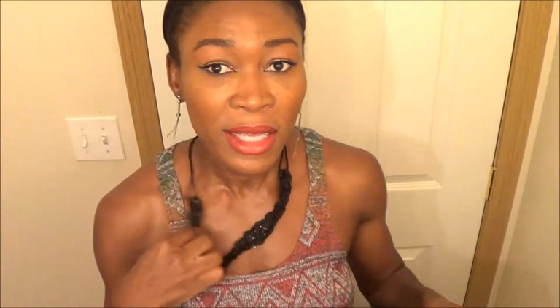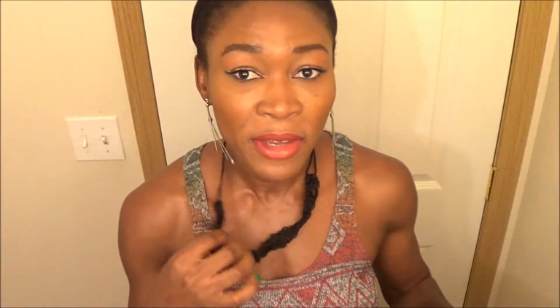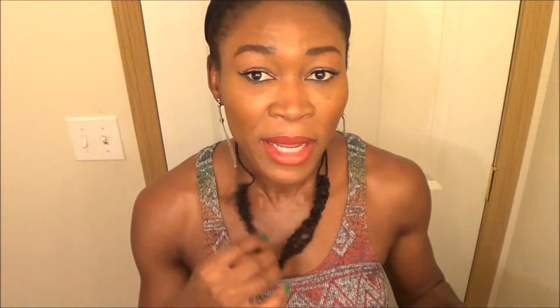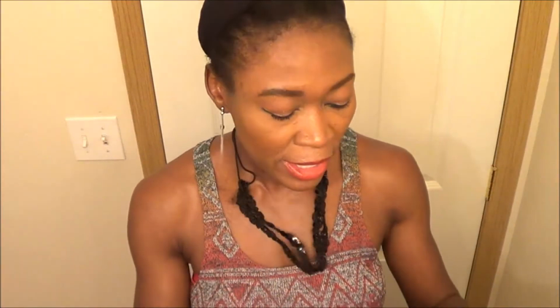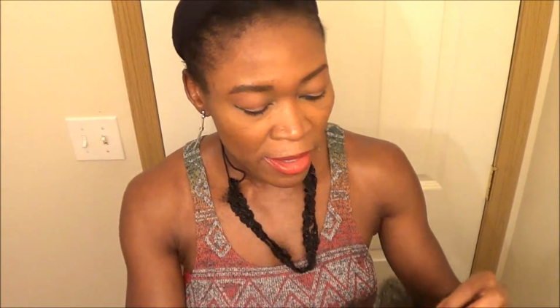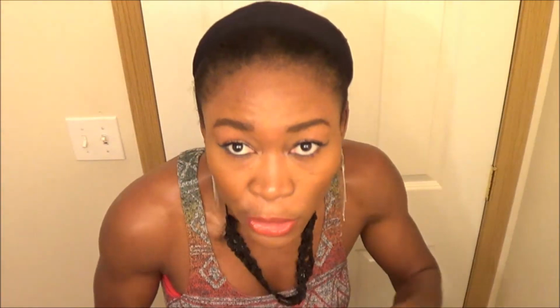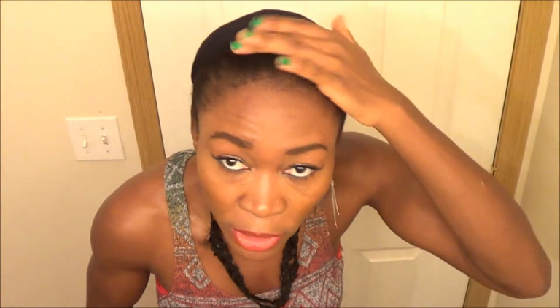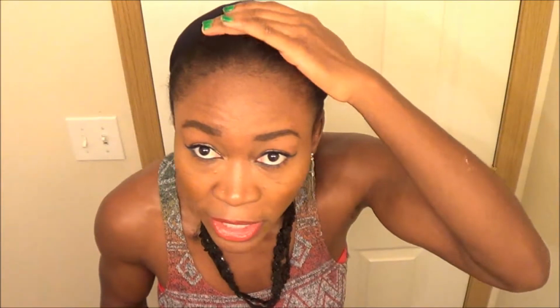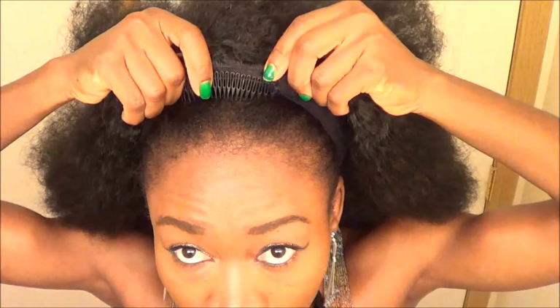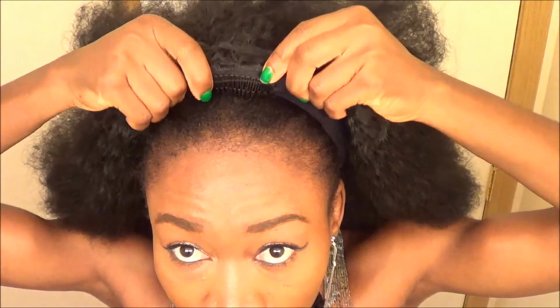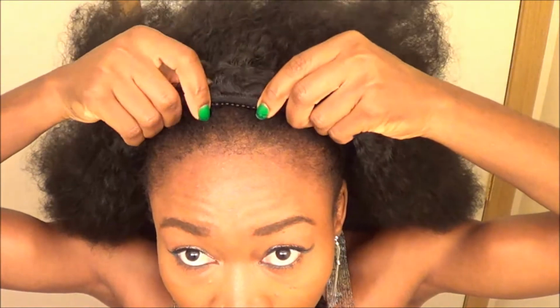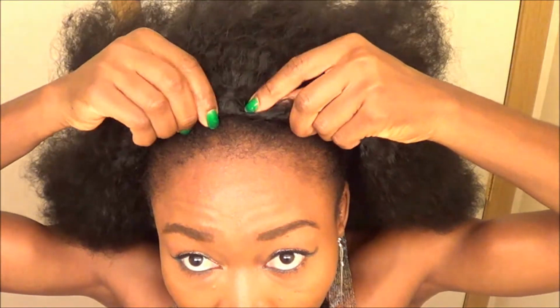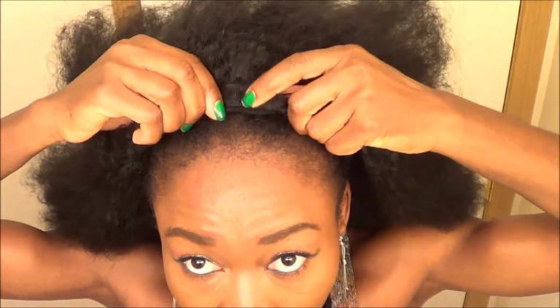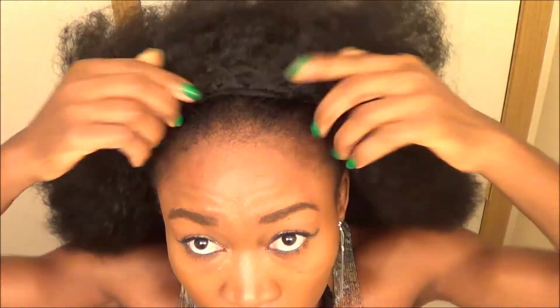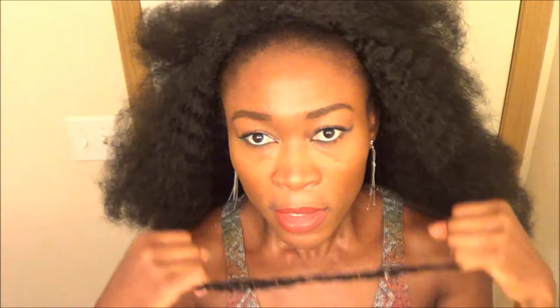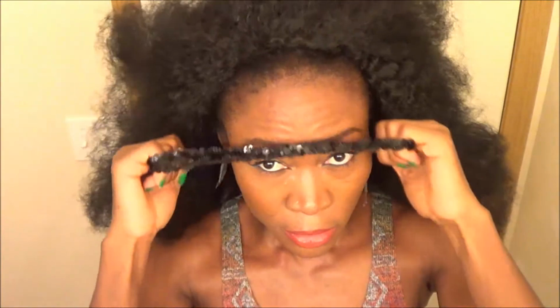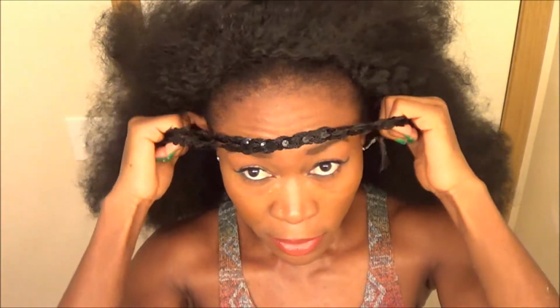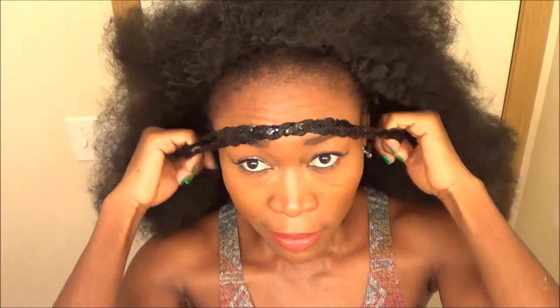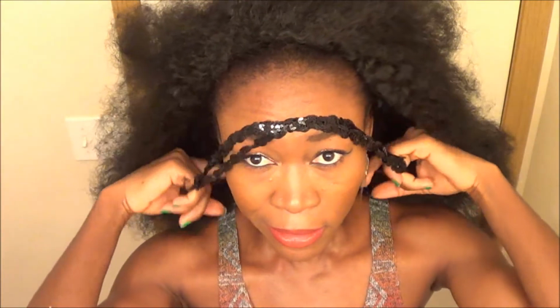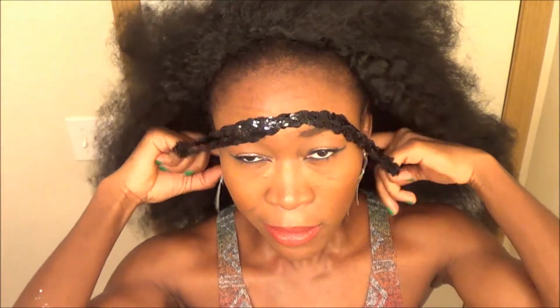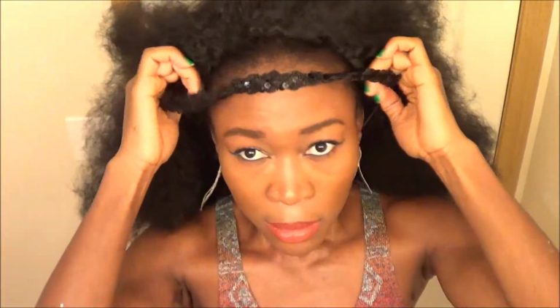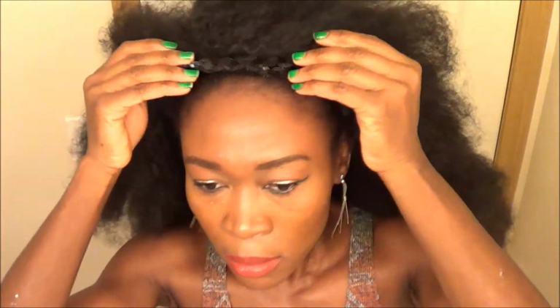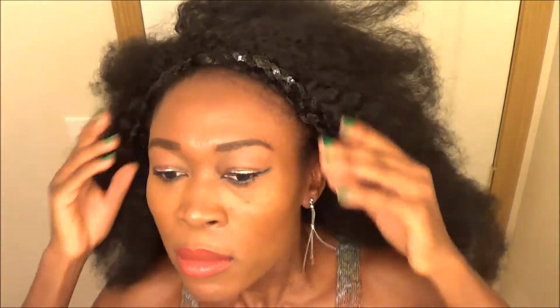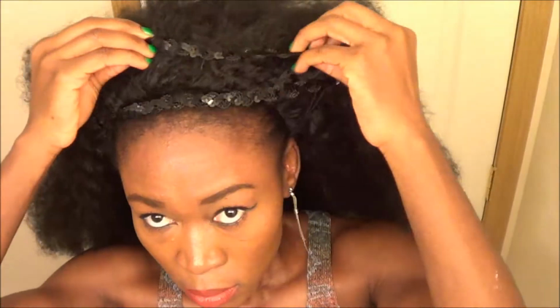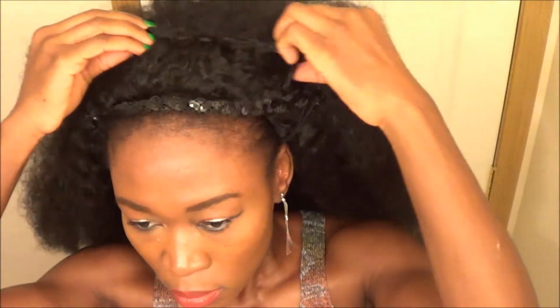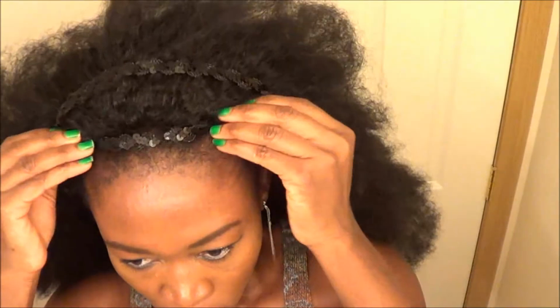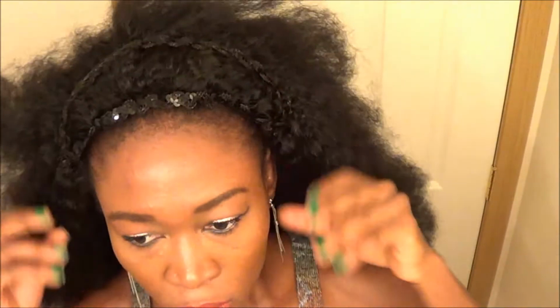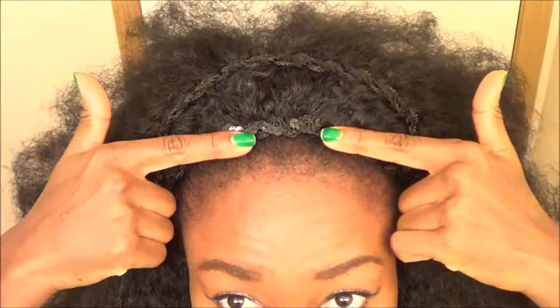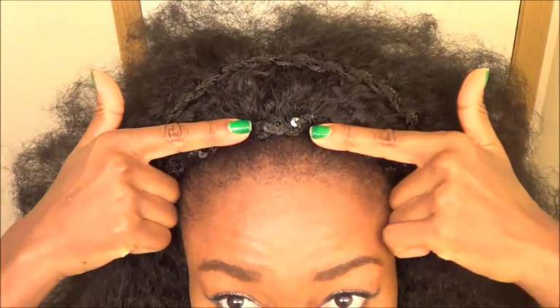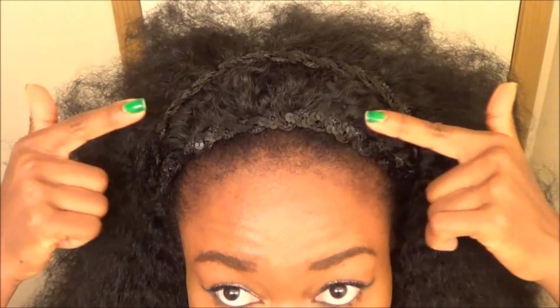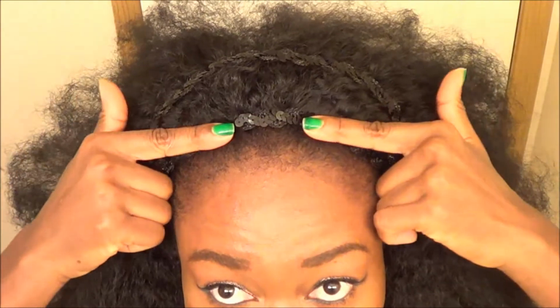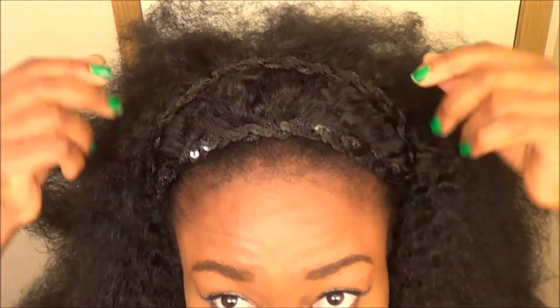I have a headband right here. I think you can wear it with a headband — start out right there, and then you just put the headband on right there.